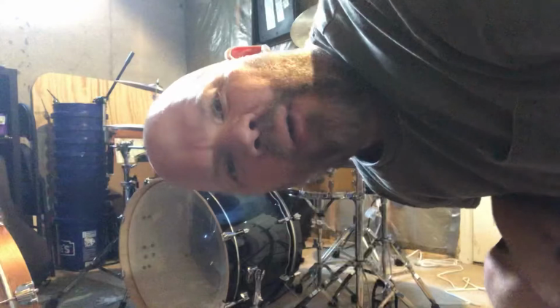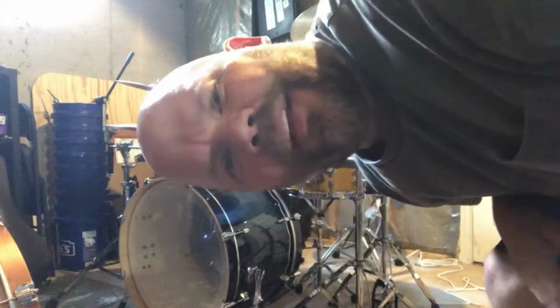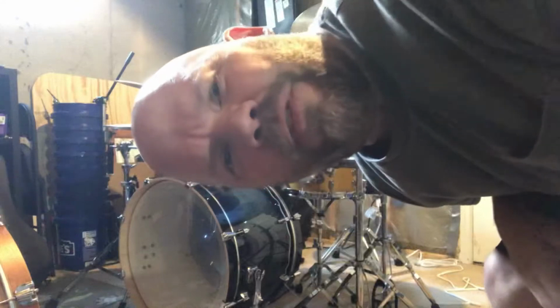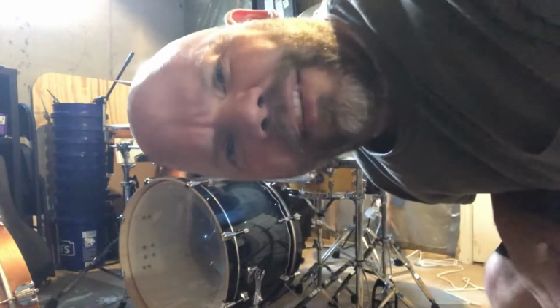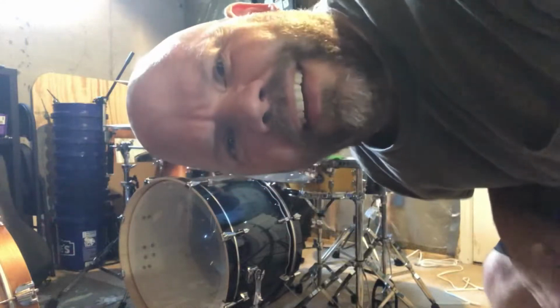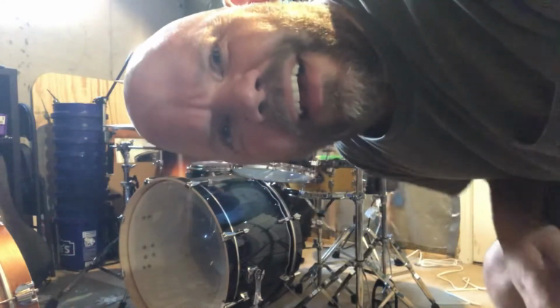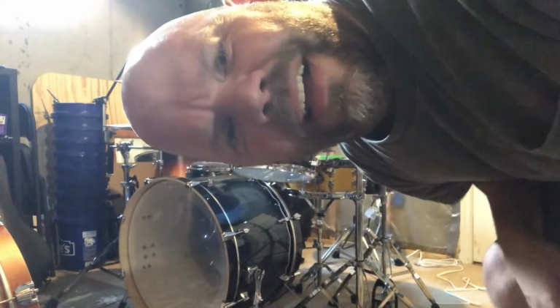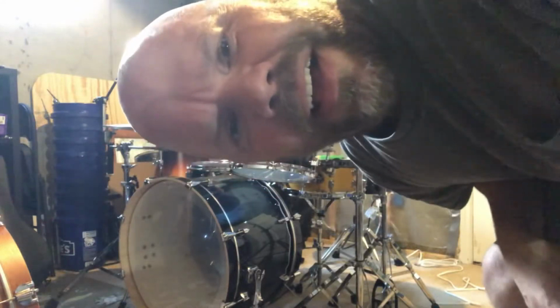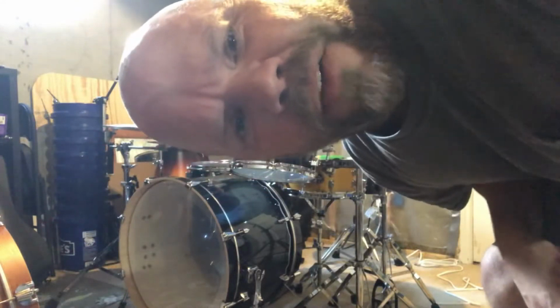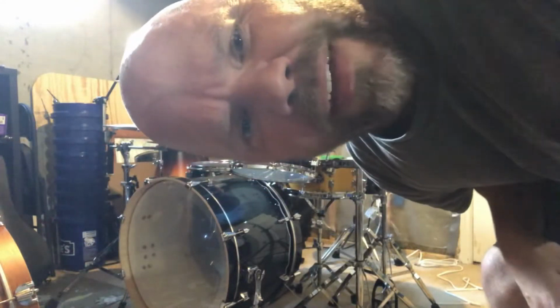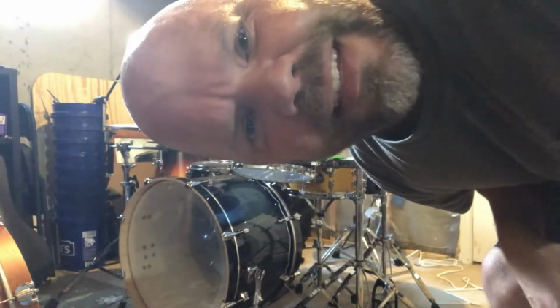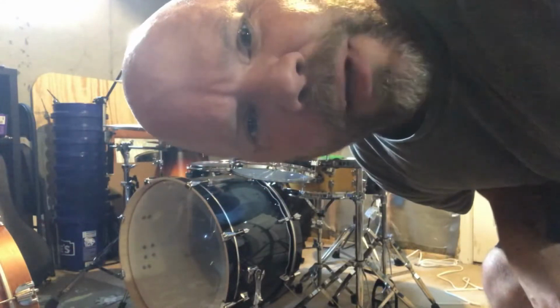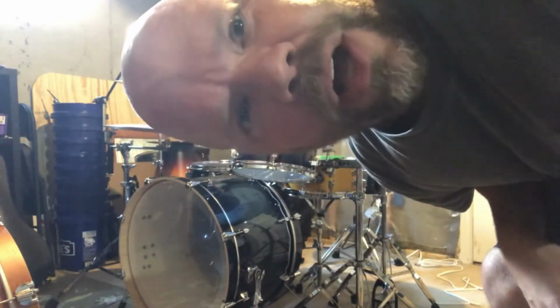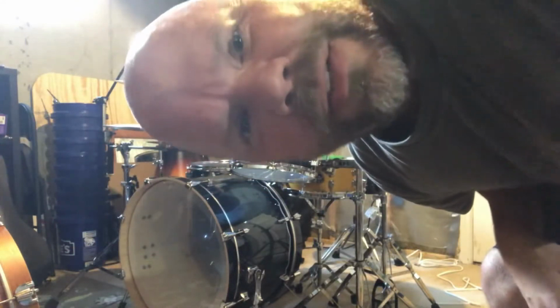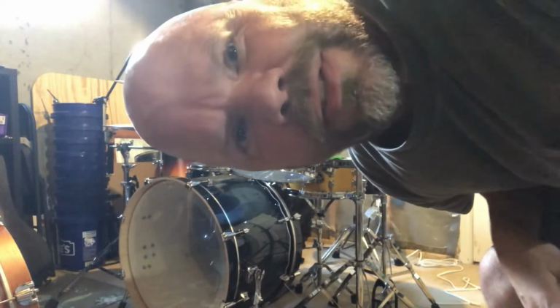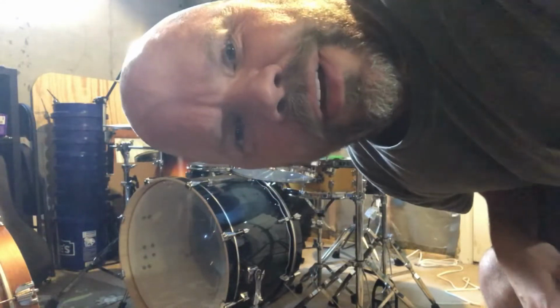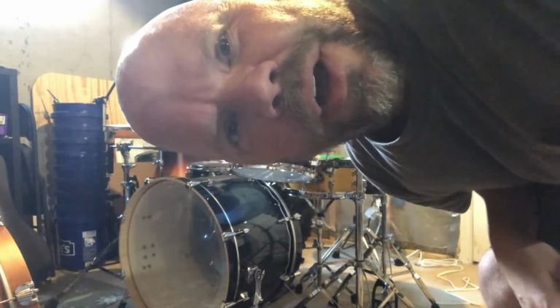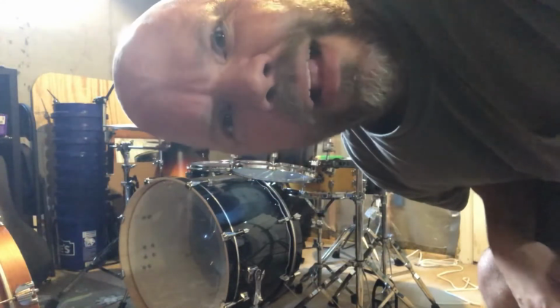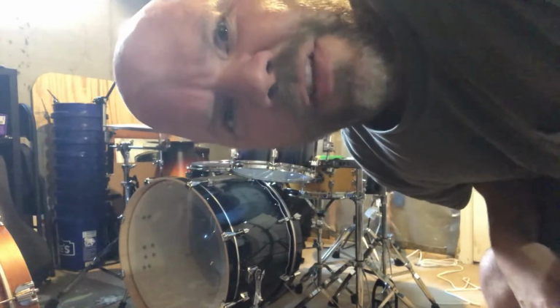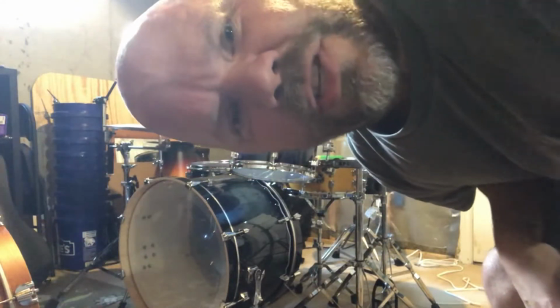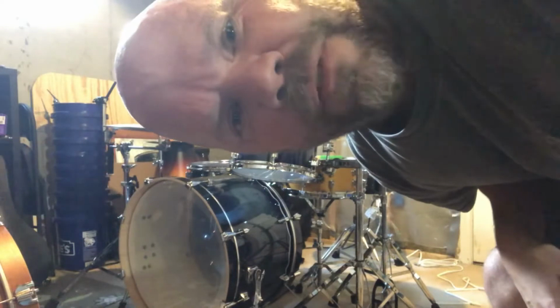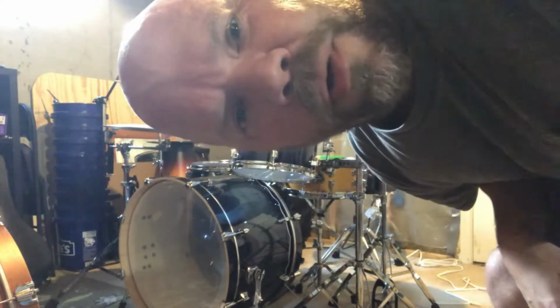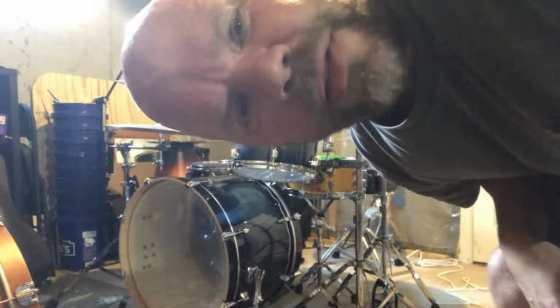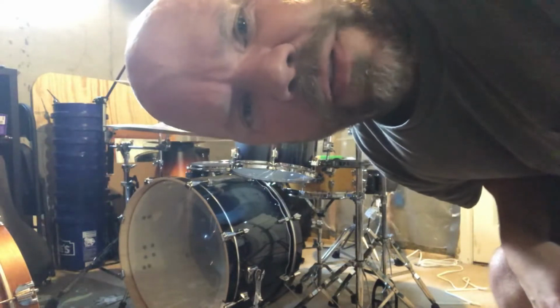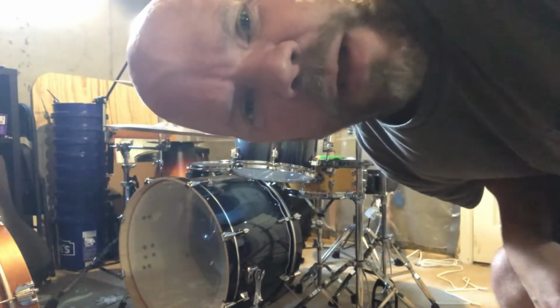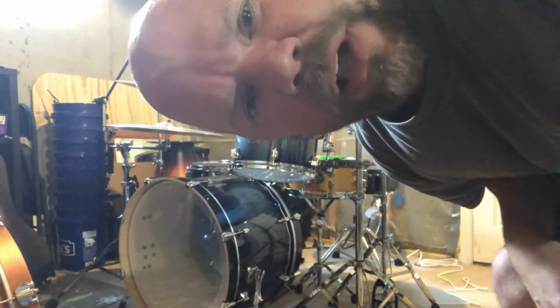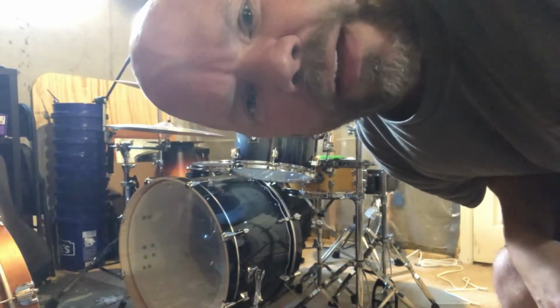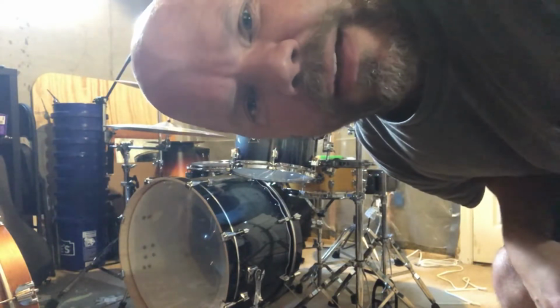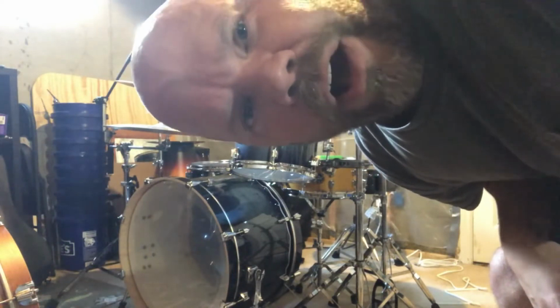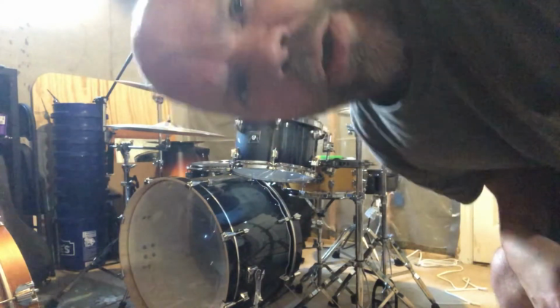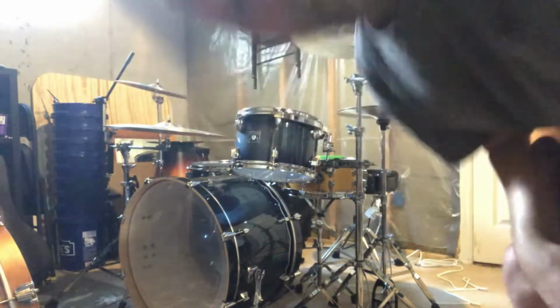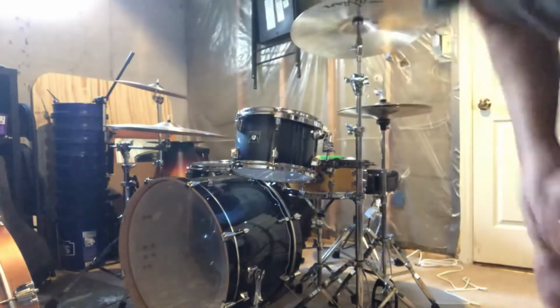Wanted to give you guys an idea of how the kit's coming along, so here you go. This is just an iPhone recording so nothing special on the audio, but here you go.